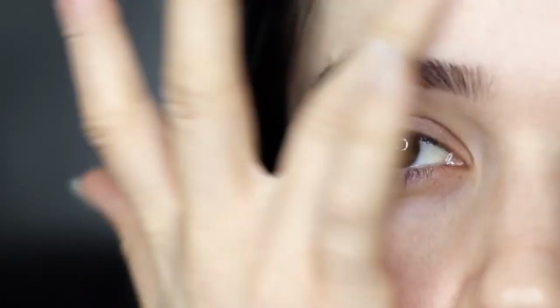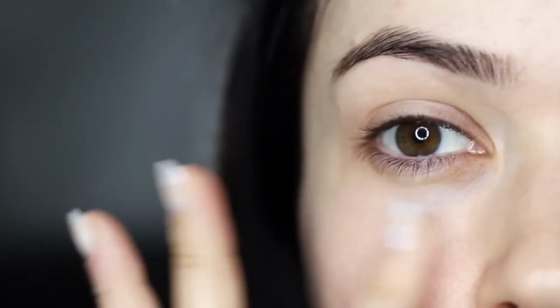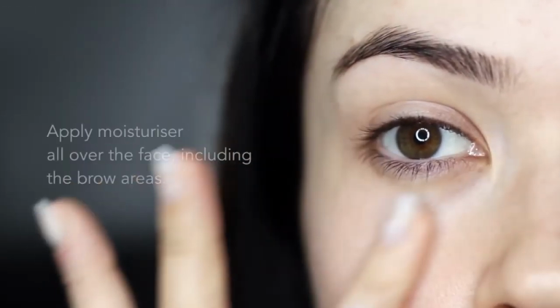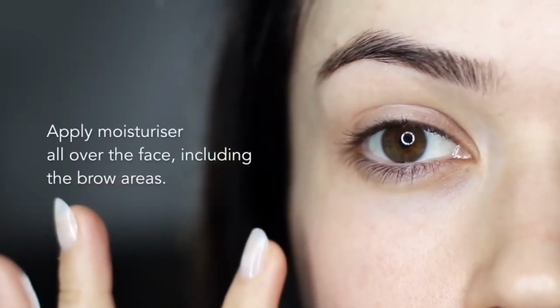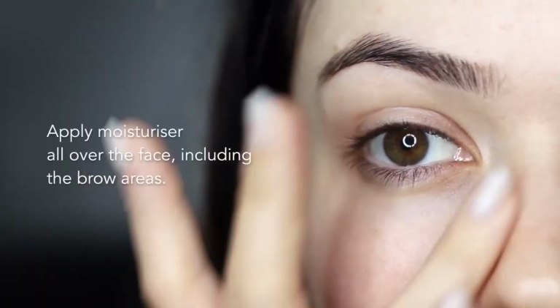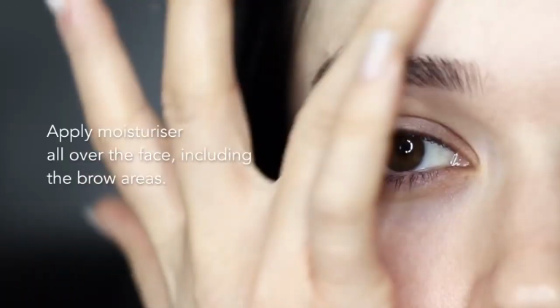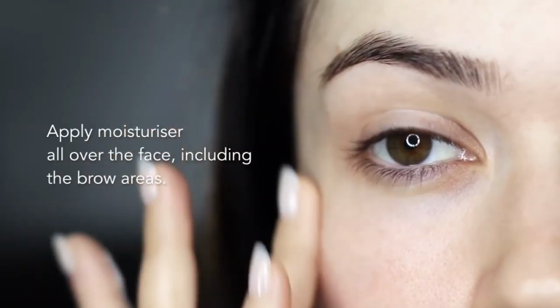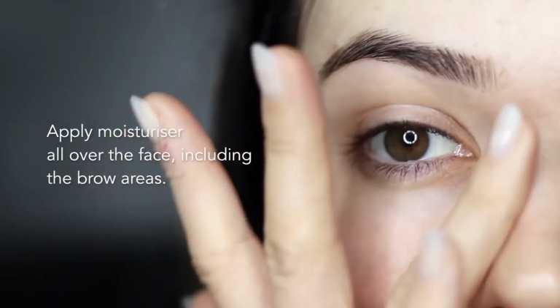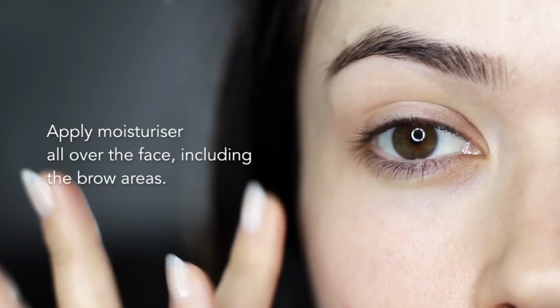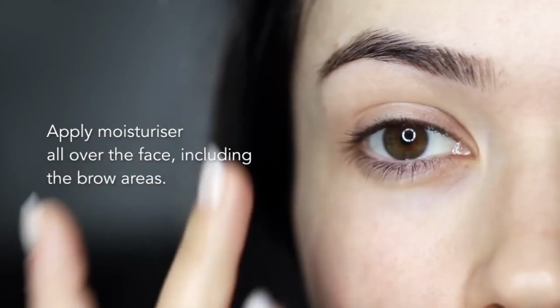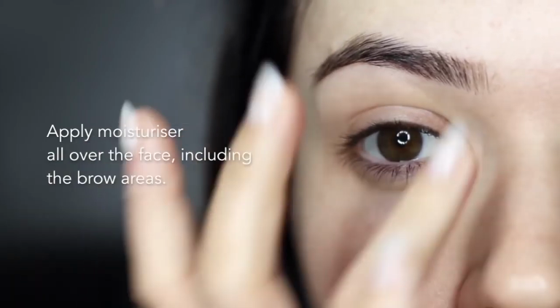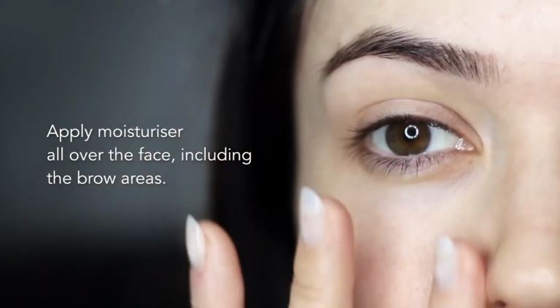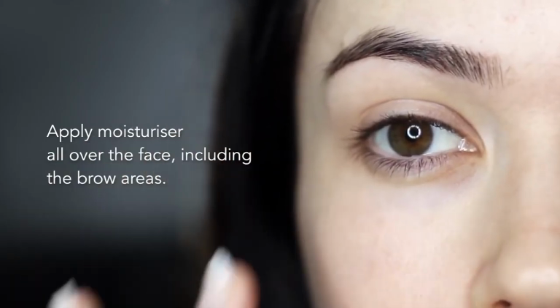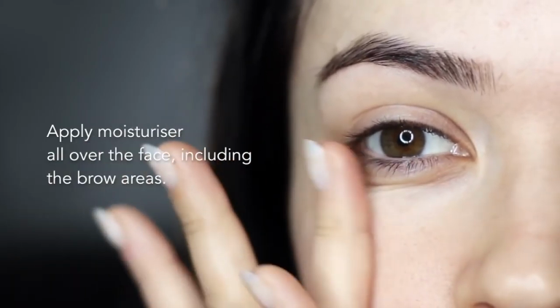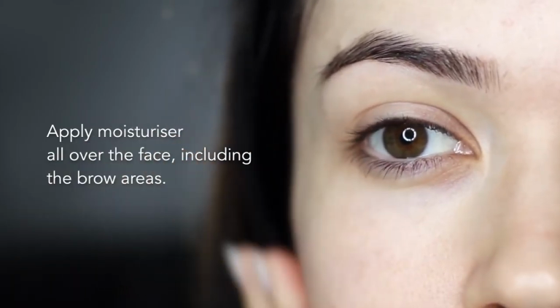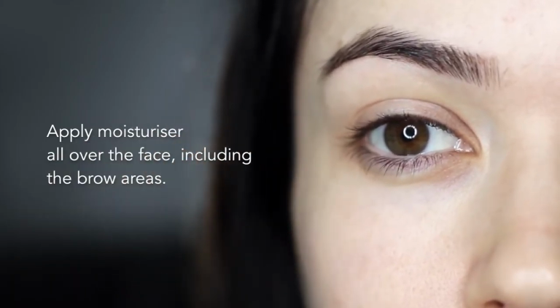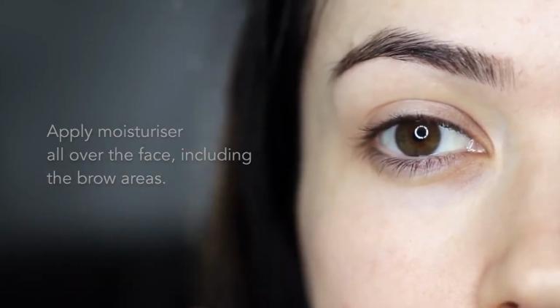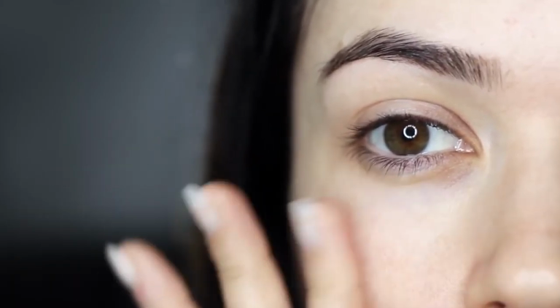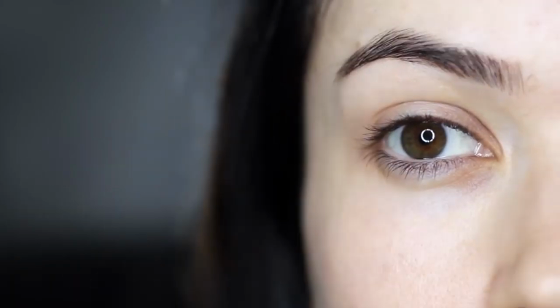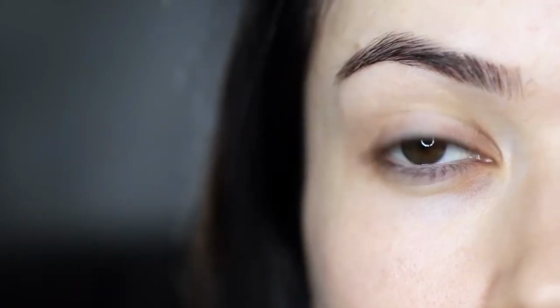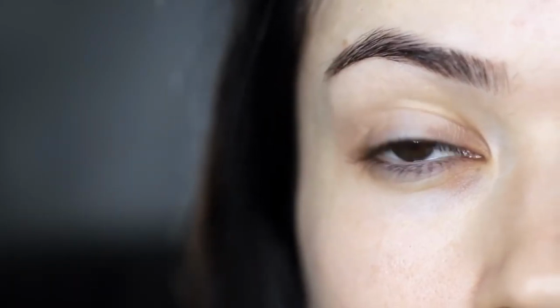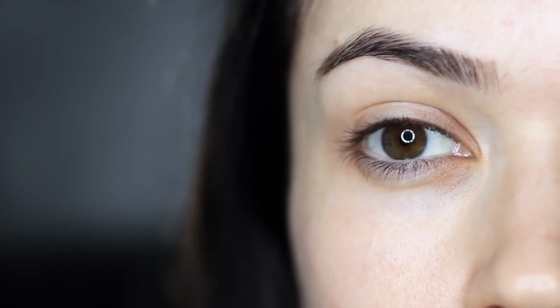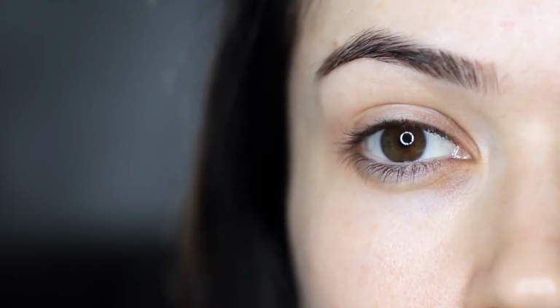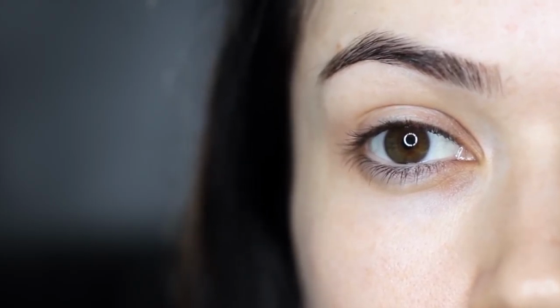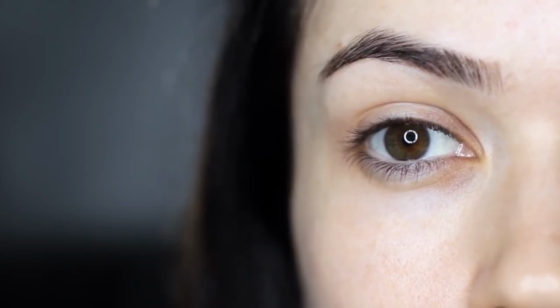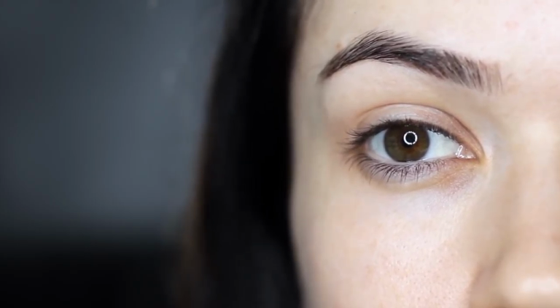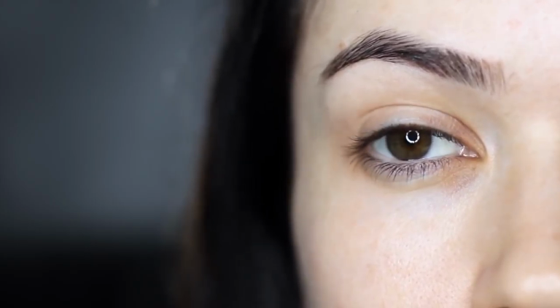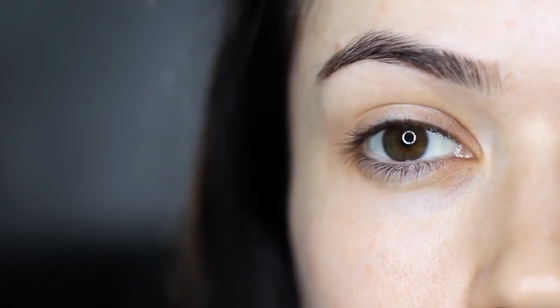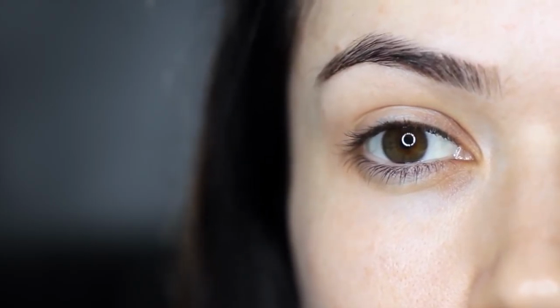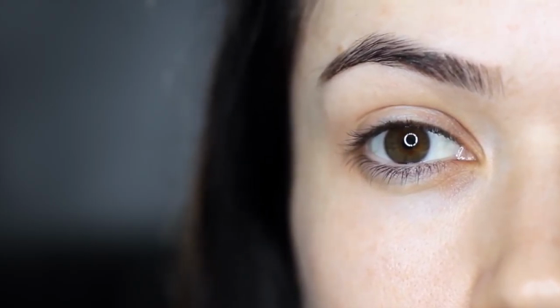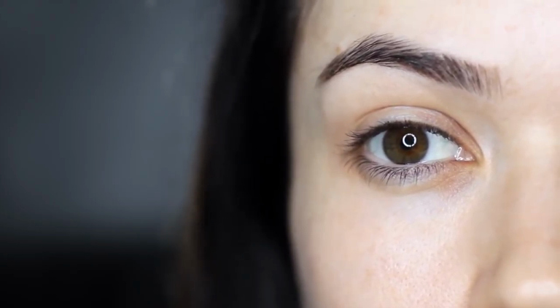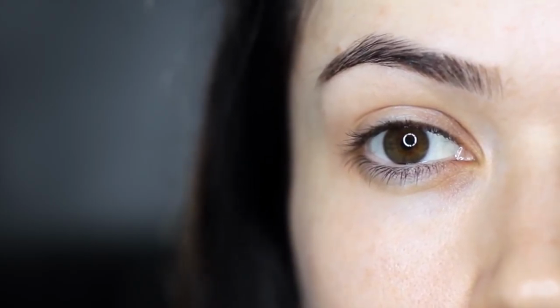I always start by applying moisturizer all over my face, including the brow area, to make sure that my skin is evenly moisturized. Moisturizer actually gives your product something to hold on to, so it's a very important step no matter what makeup you're applying.